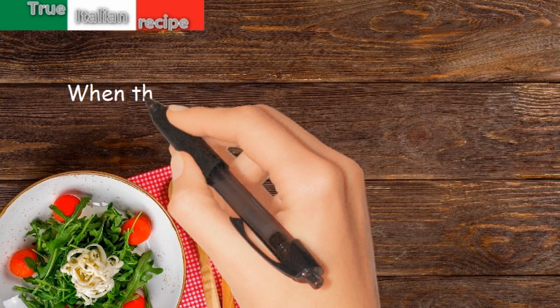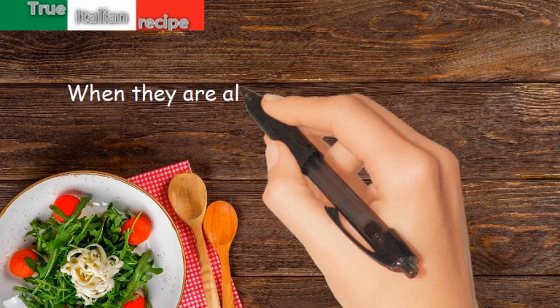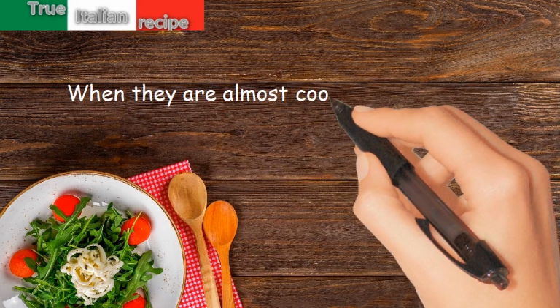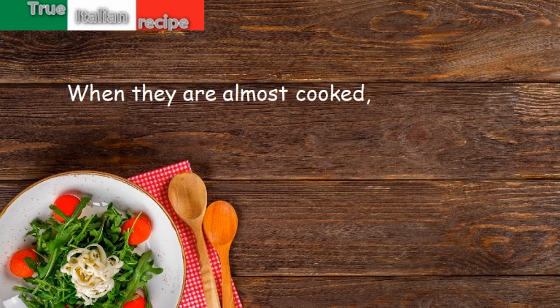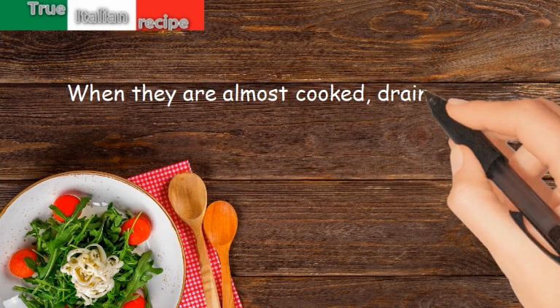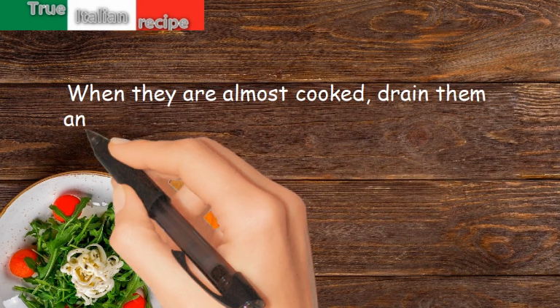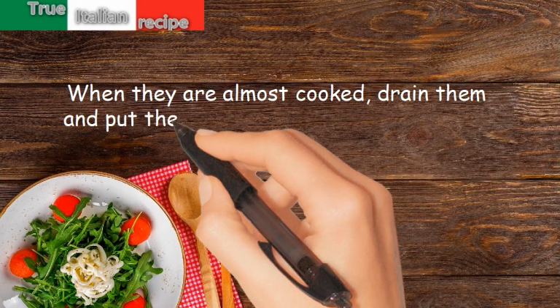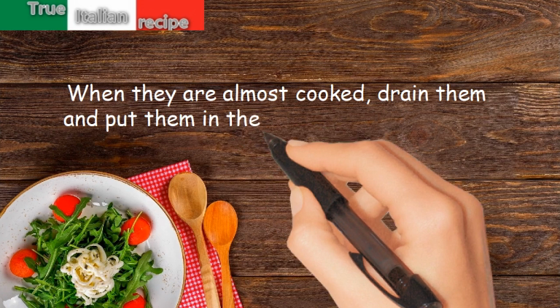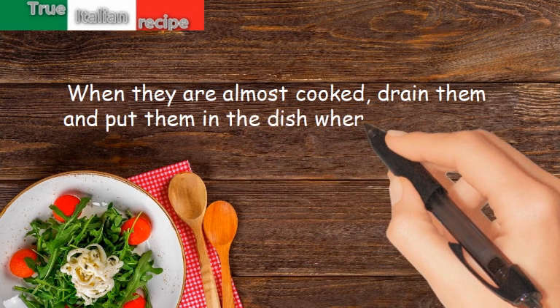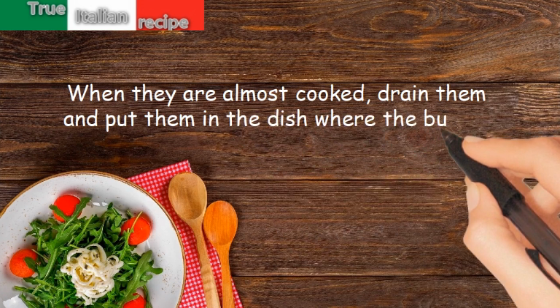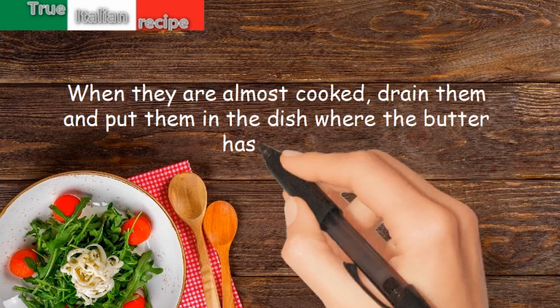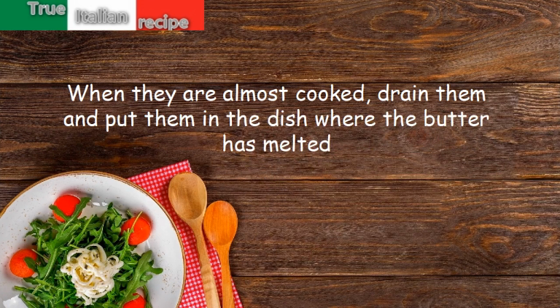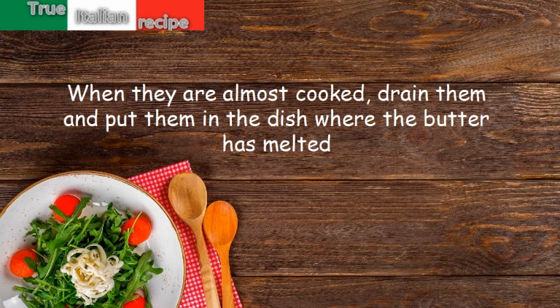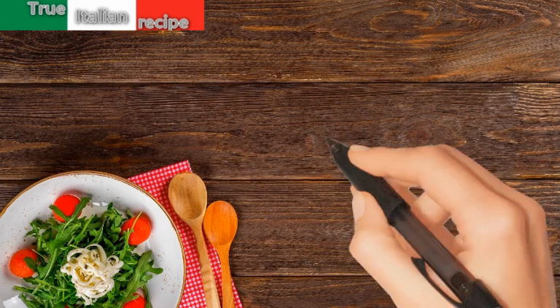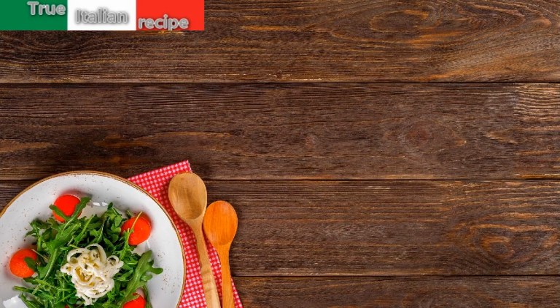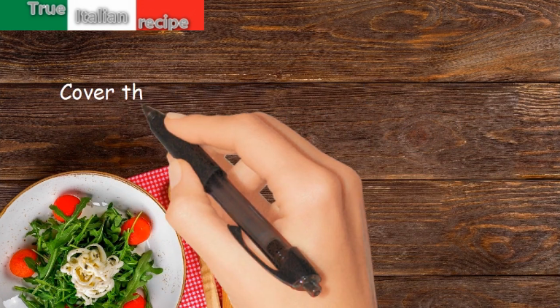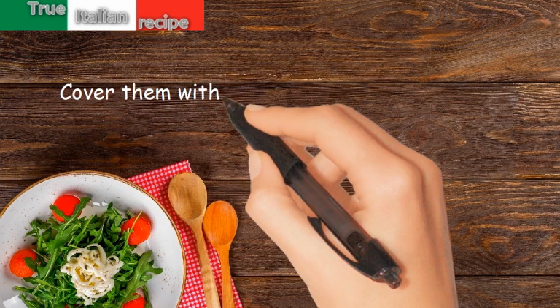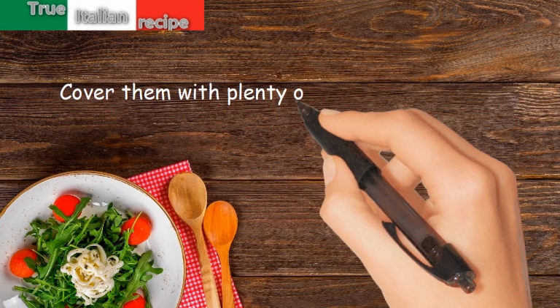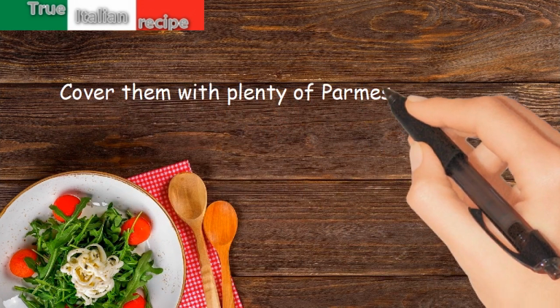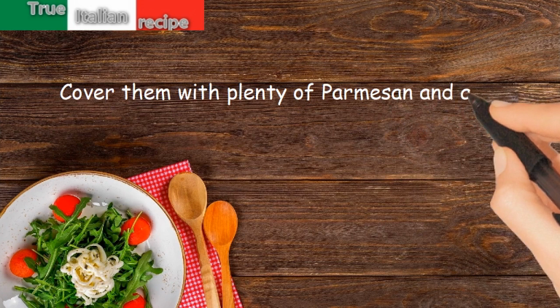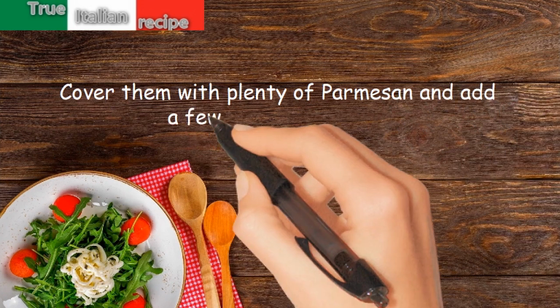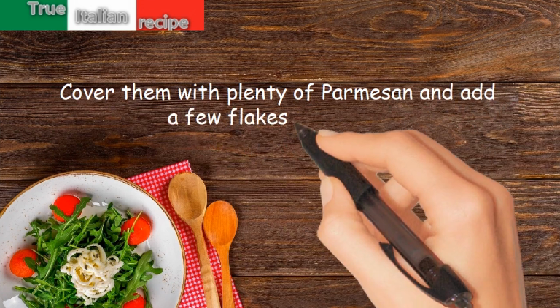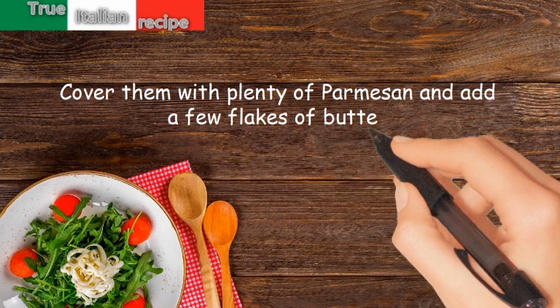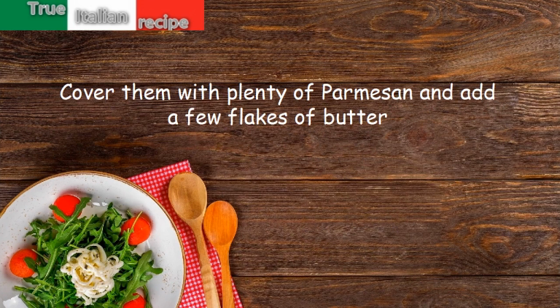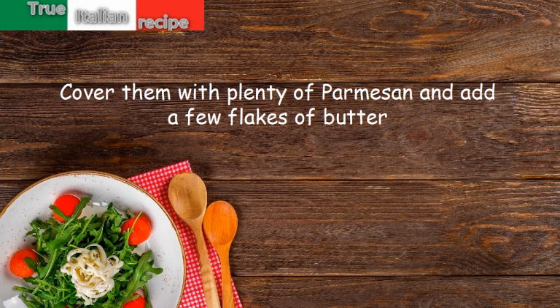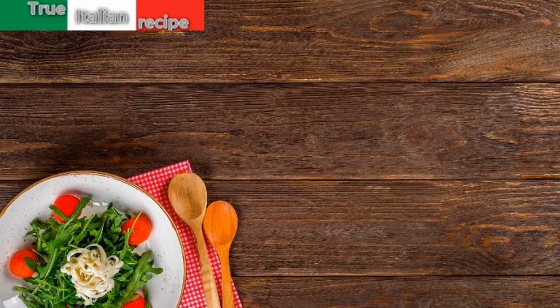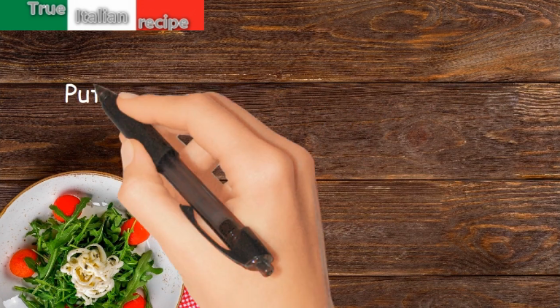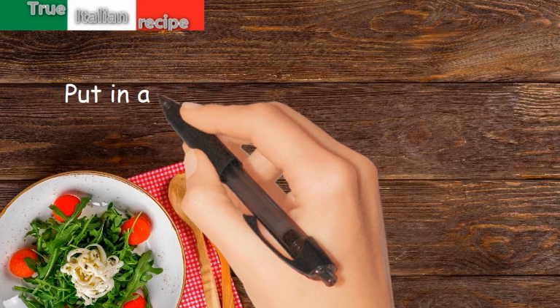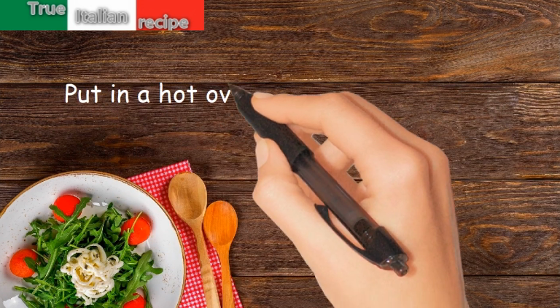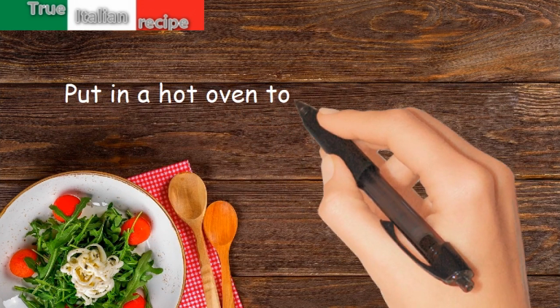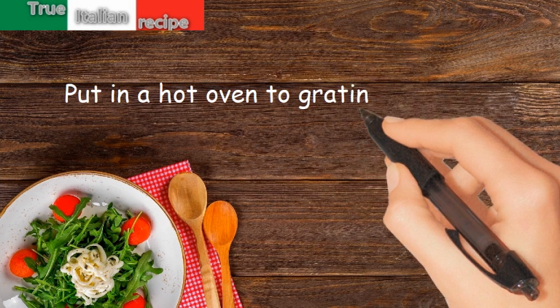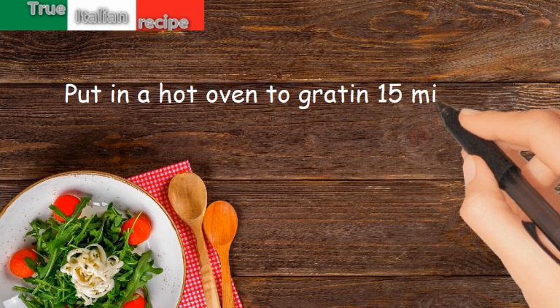When they are almost cooked, drain them and put them in the dish where the butter has melted. Cover them with plenty of parmesan and add a few flakes of butter. Put in a hot oven to grot in 15 minutes.